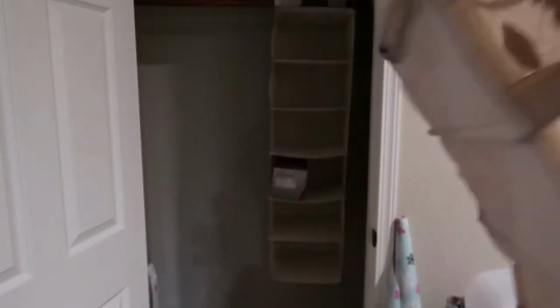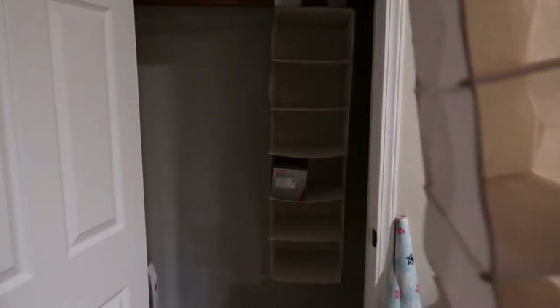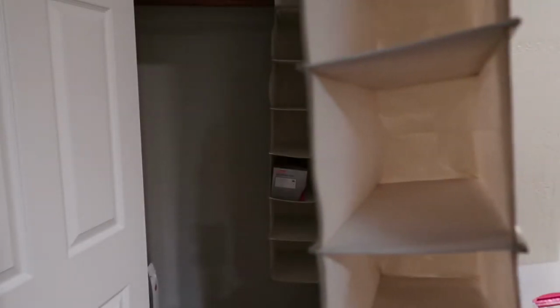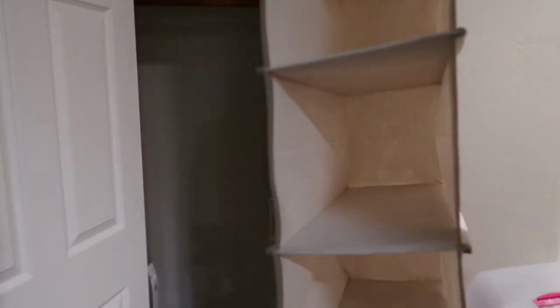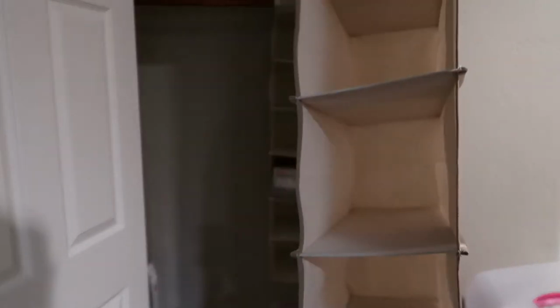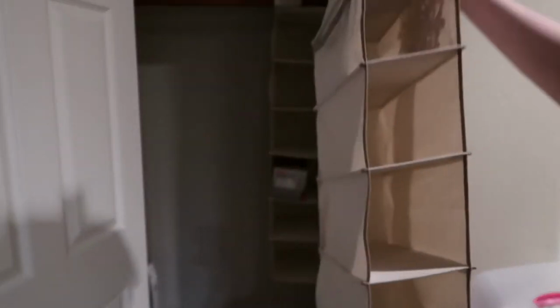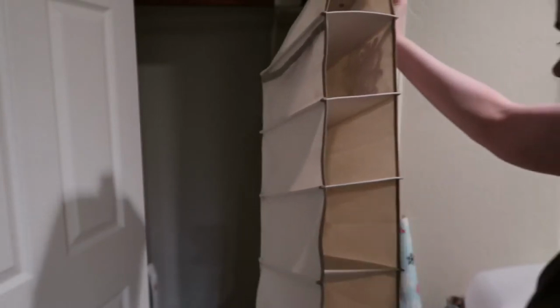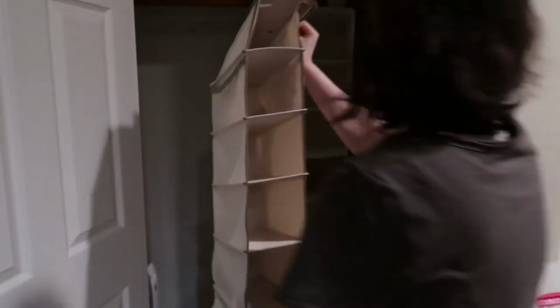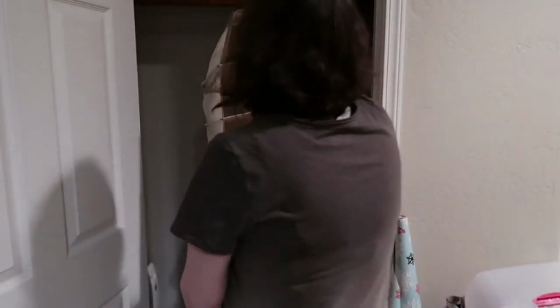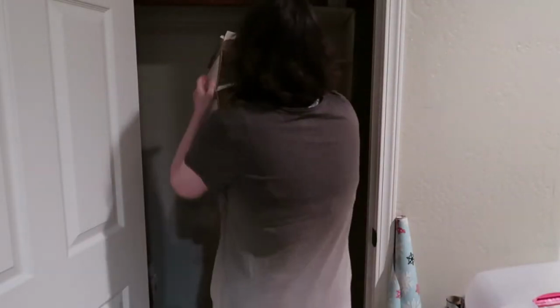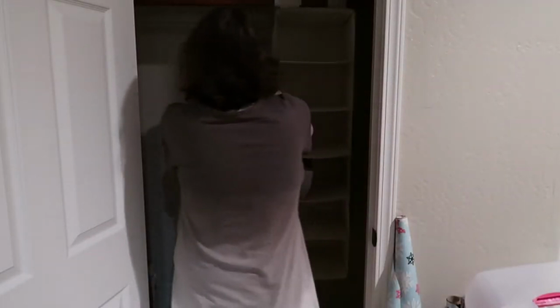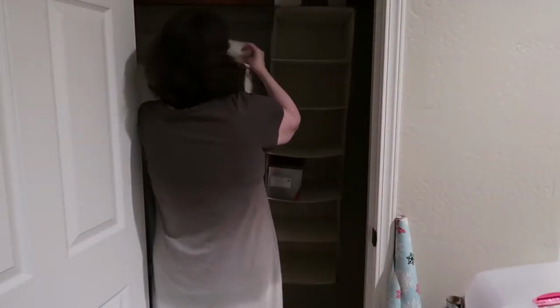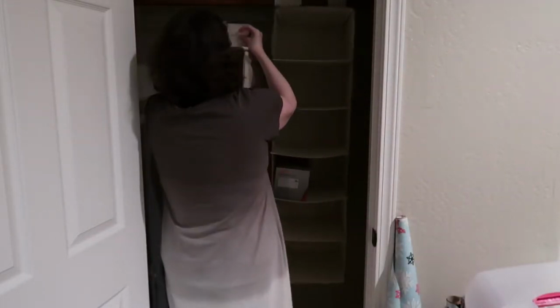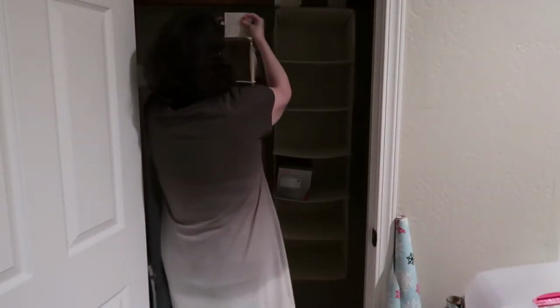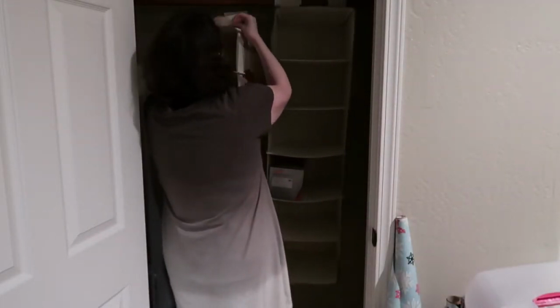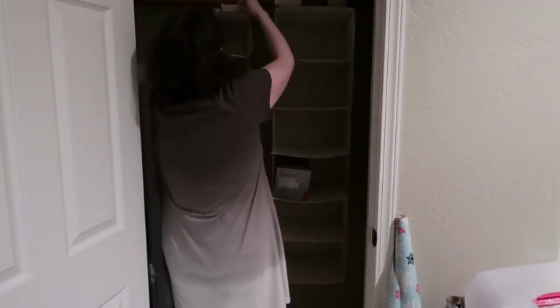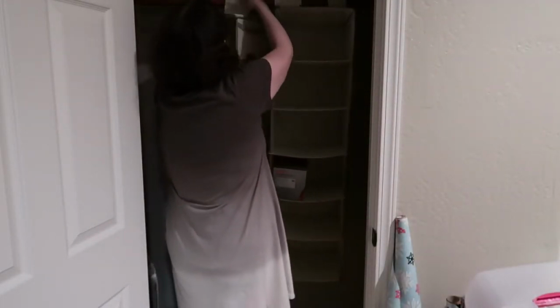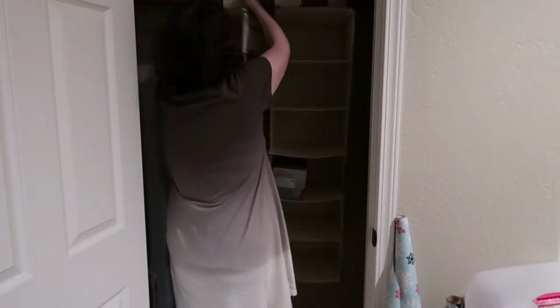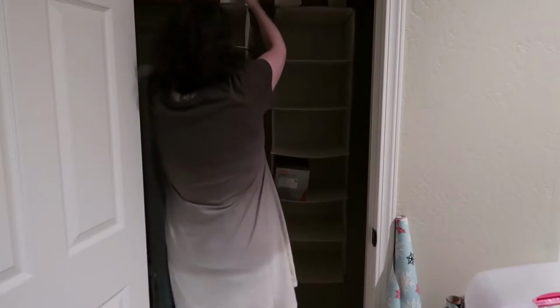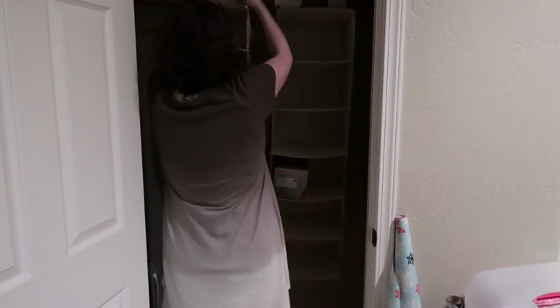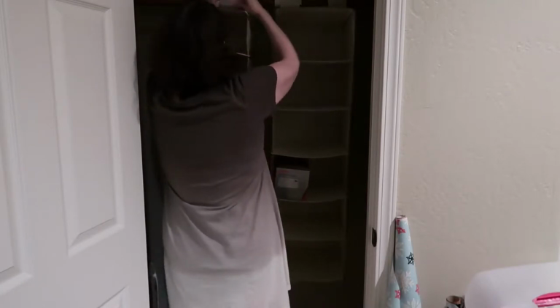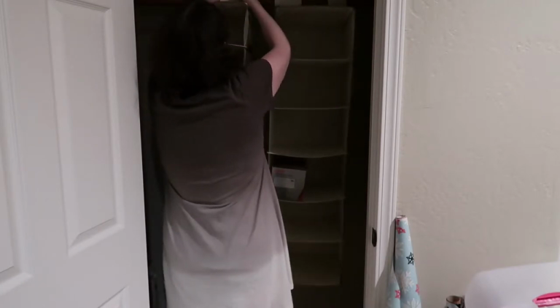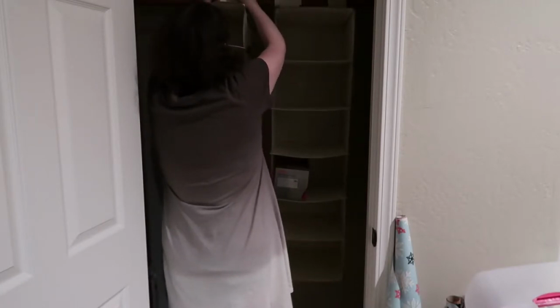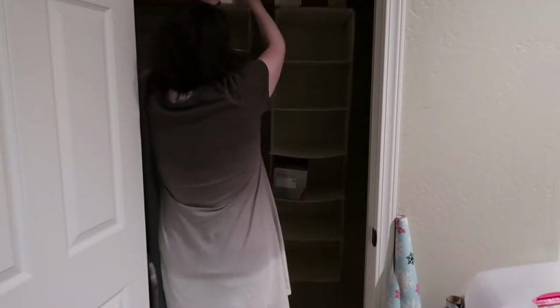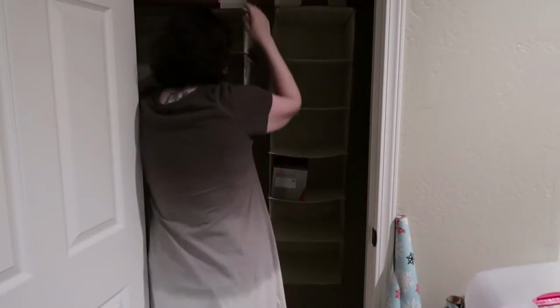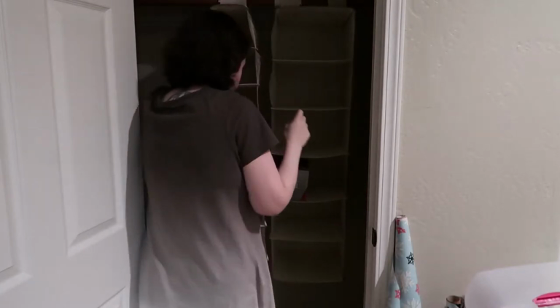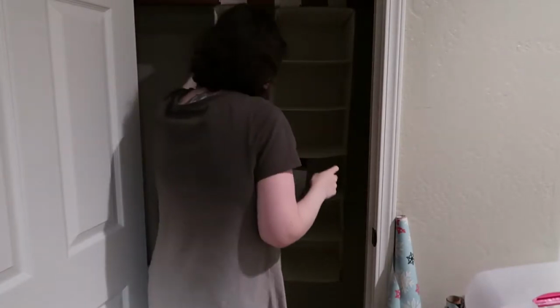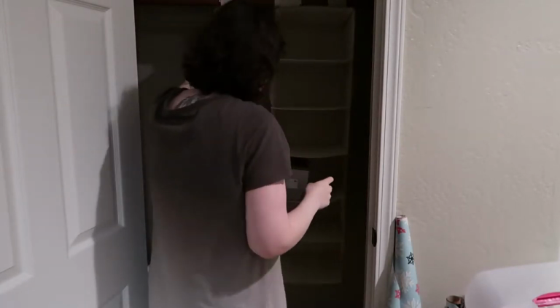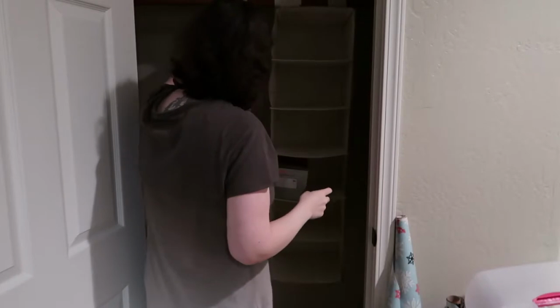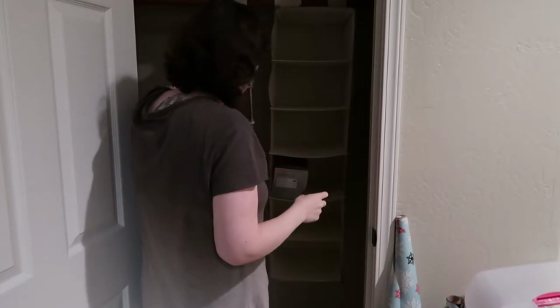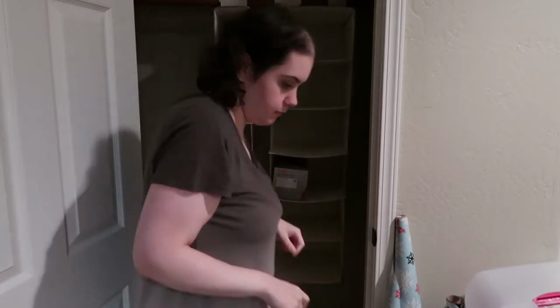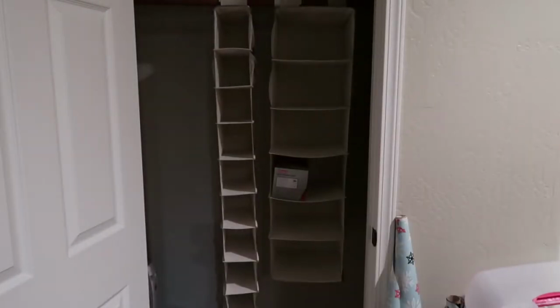I saw this little hack on Pinterest - I got a smaller shoe organizer that you can actually store paper towels in for cleaning supplies. I thought it was really cool because I have no place to store them, and it's really convenient that I can just reach in and grab one out.